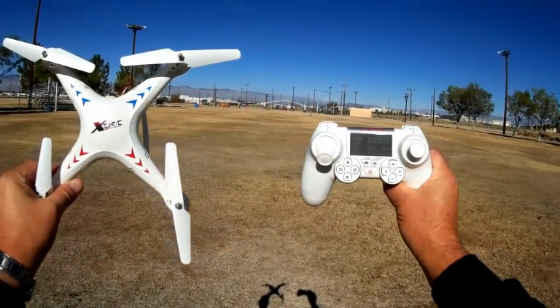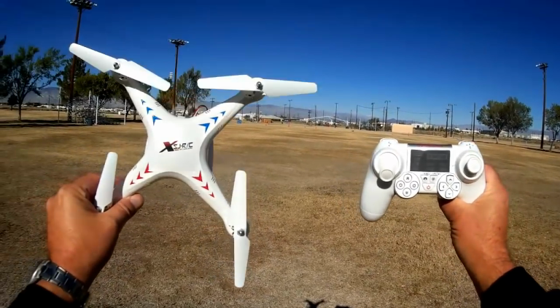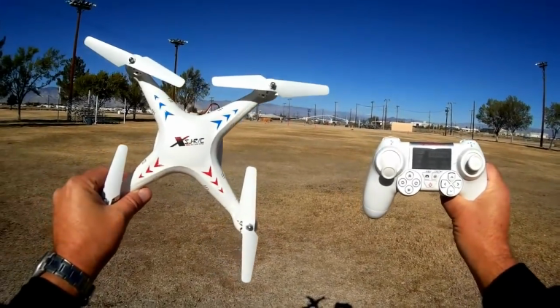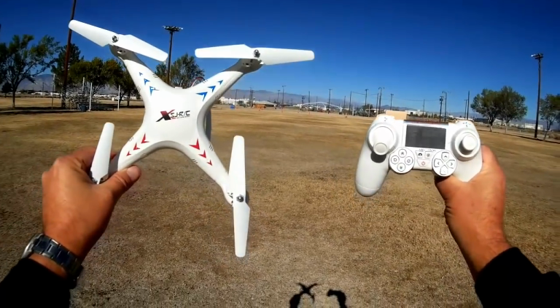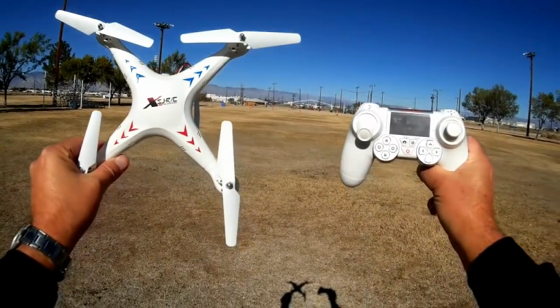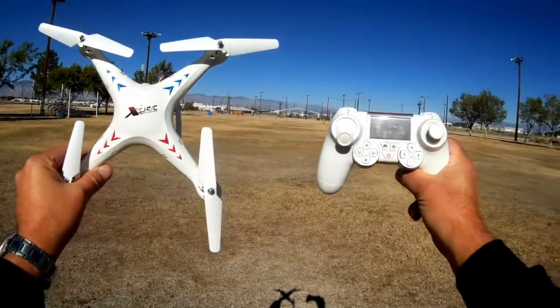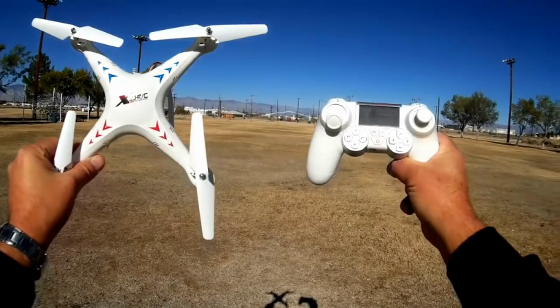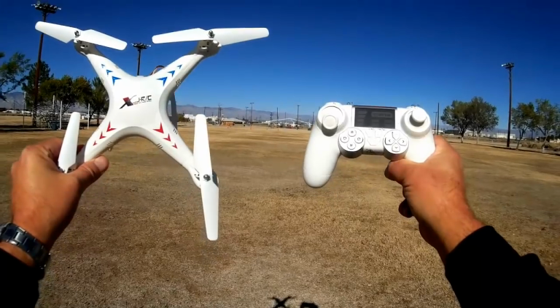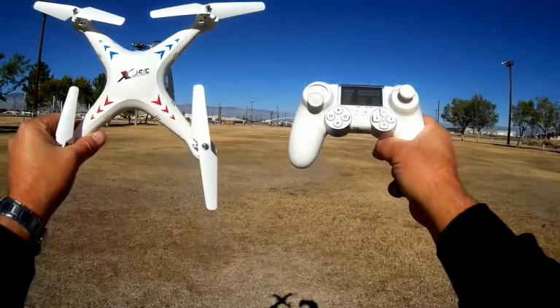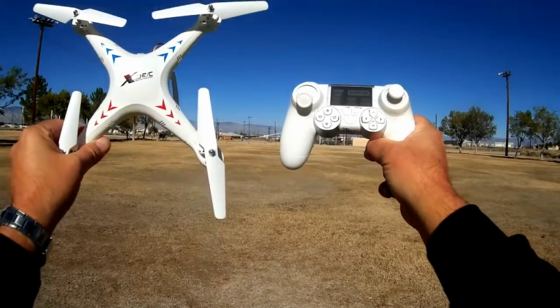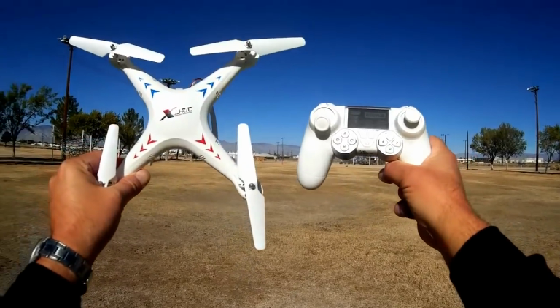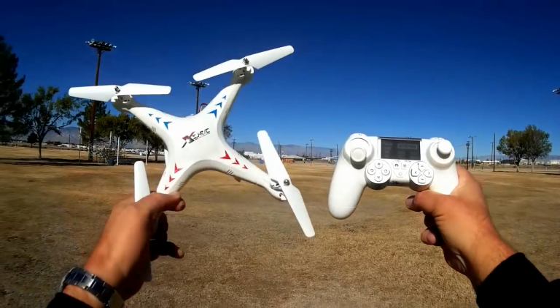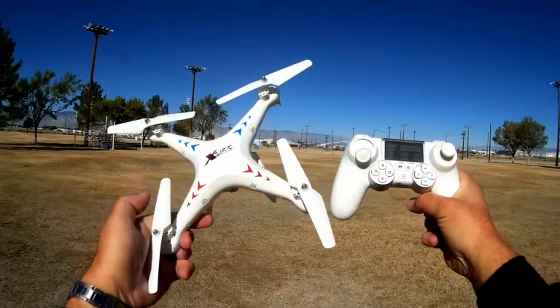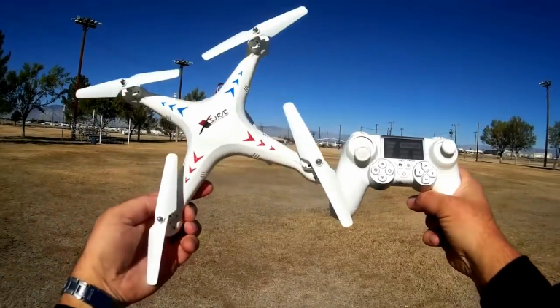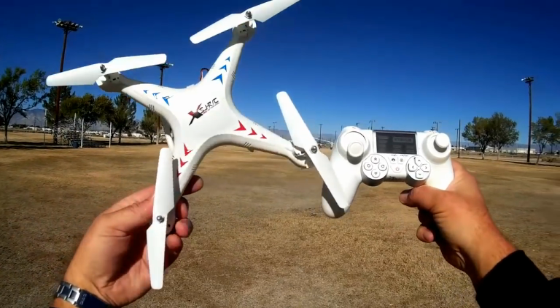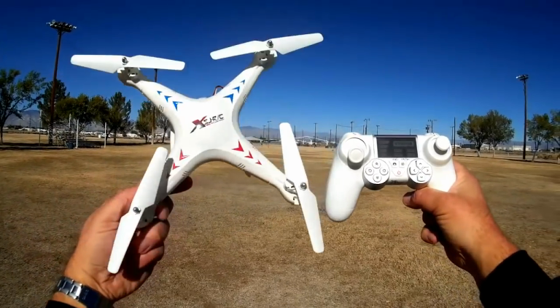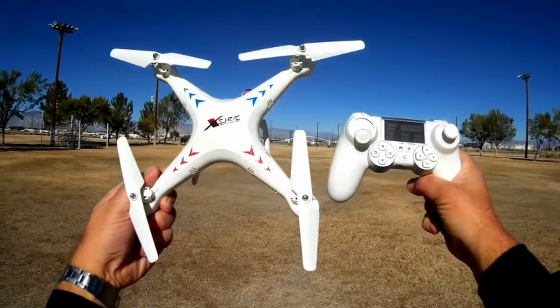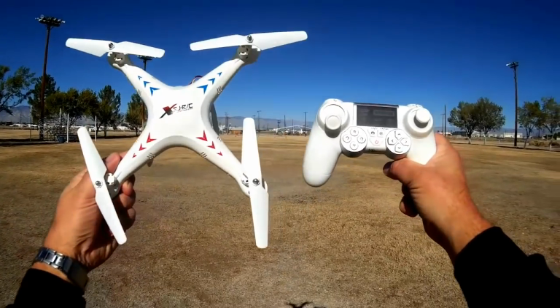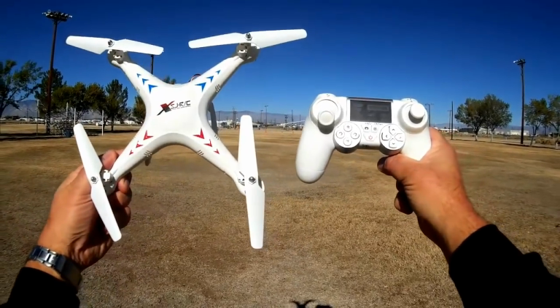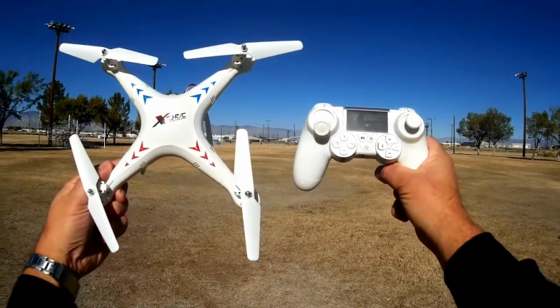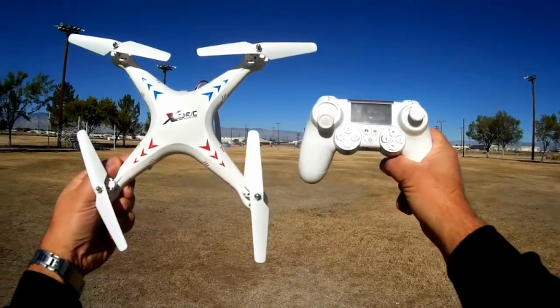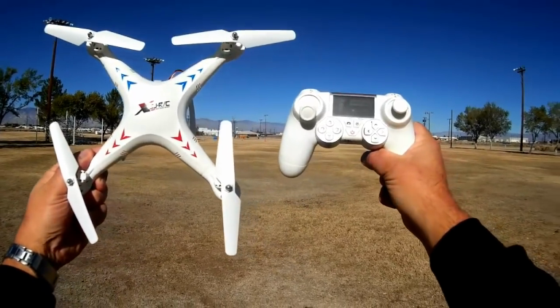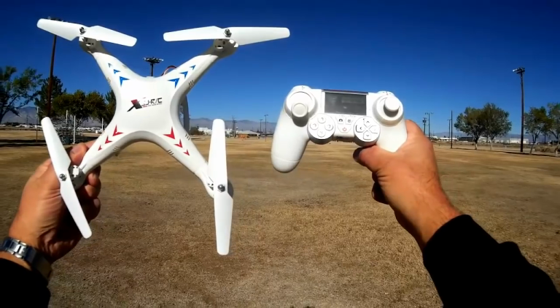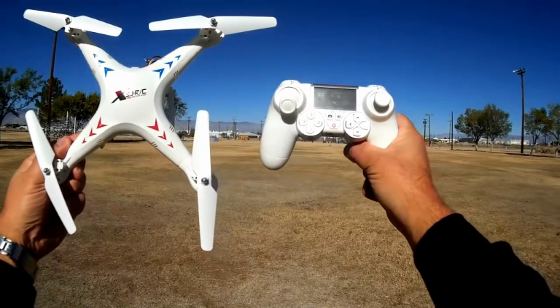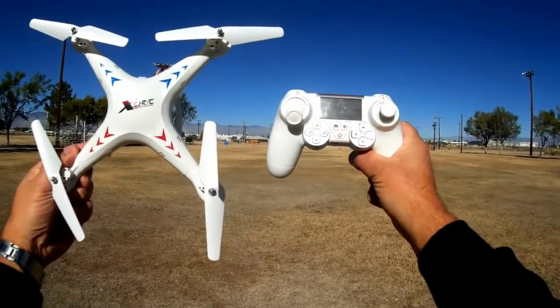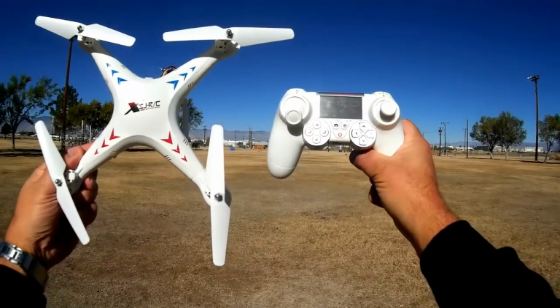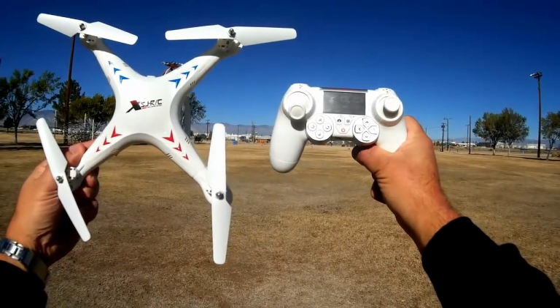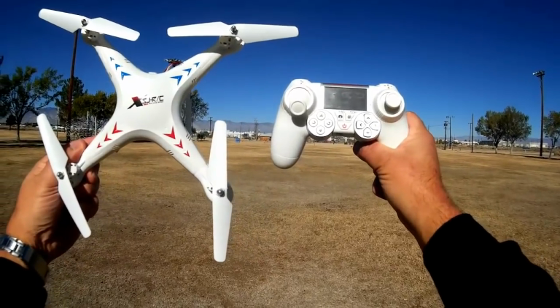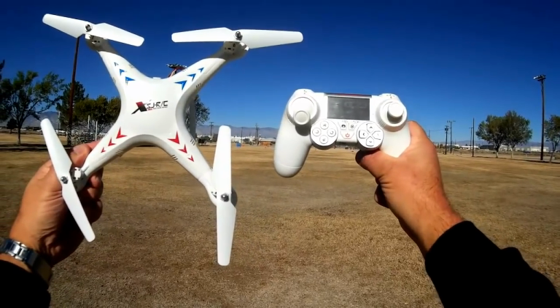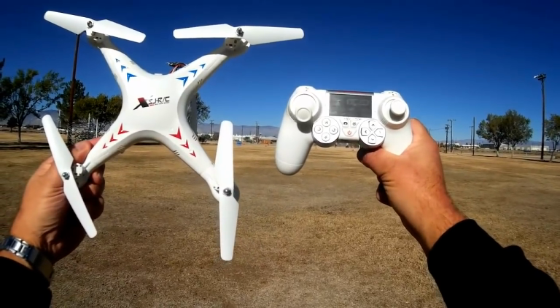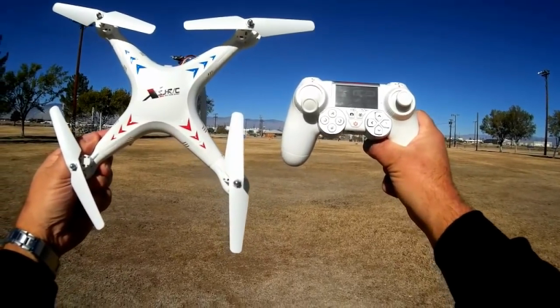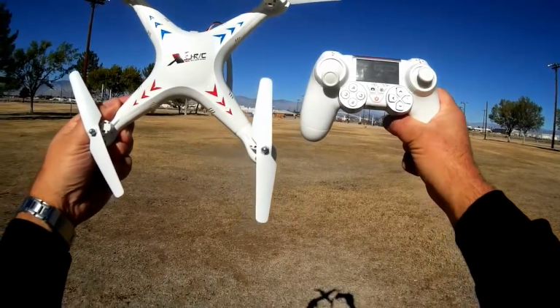So again, this is the SJRC X300 1C. Very nice flyer. Very nice quadcopter. I like it. I give it a thumbs up. Quadcopter 101, signing out.